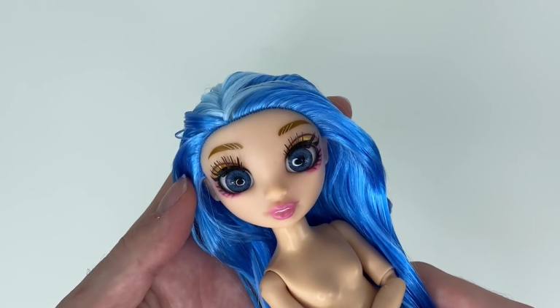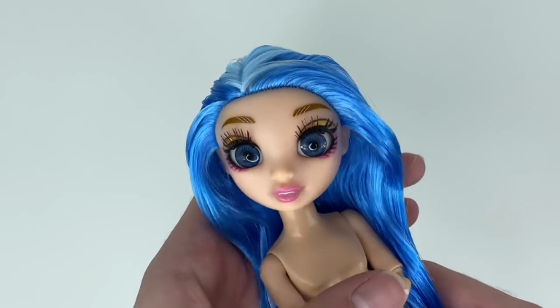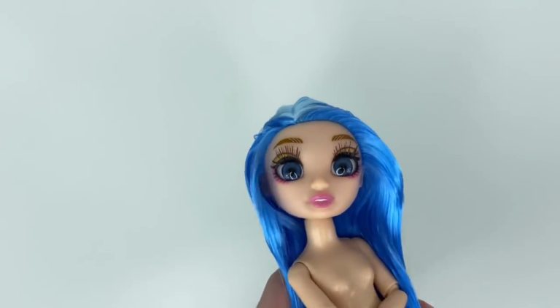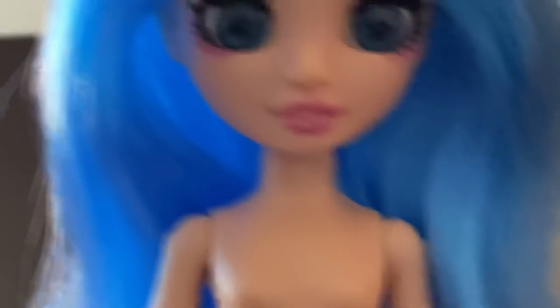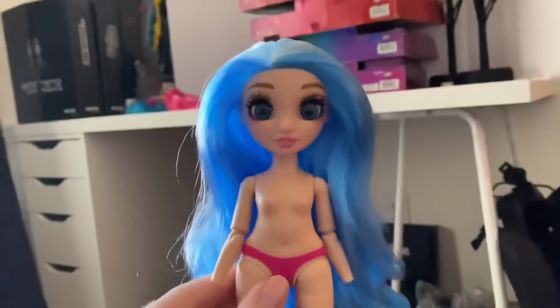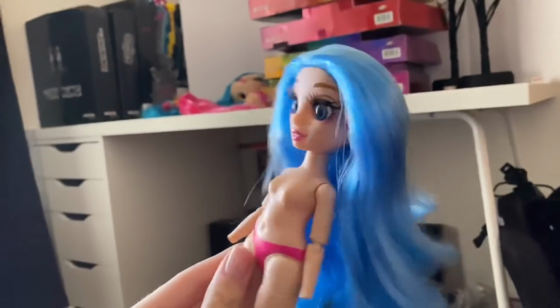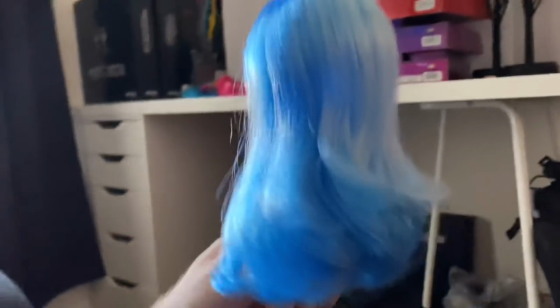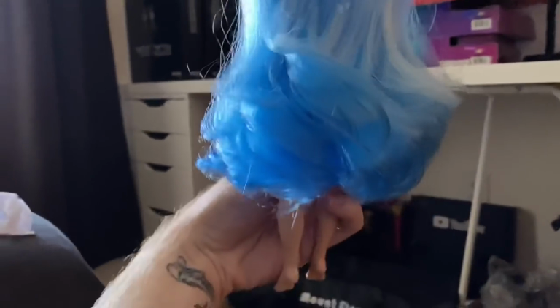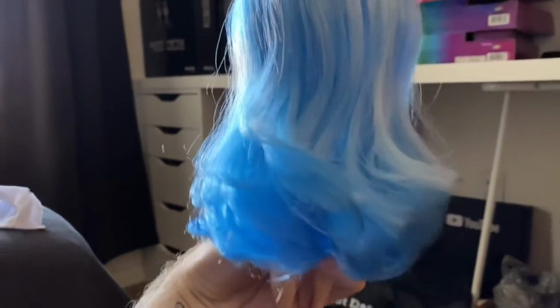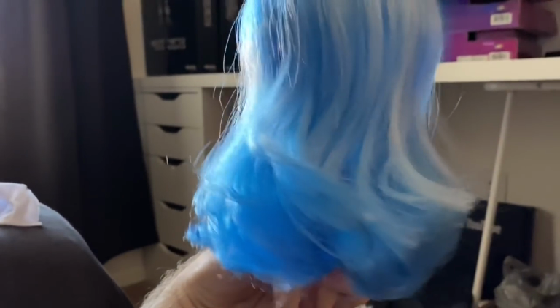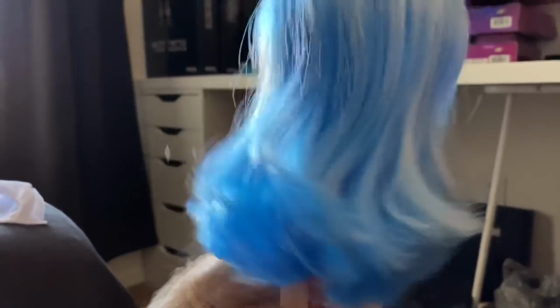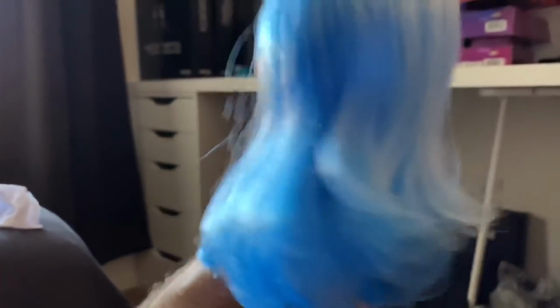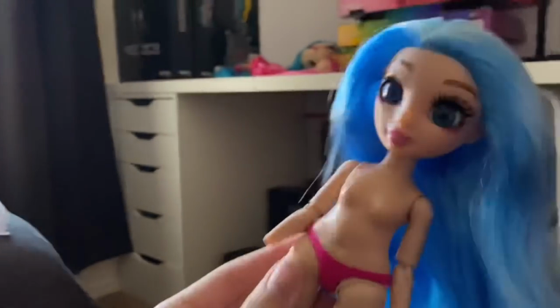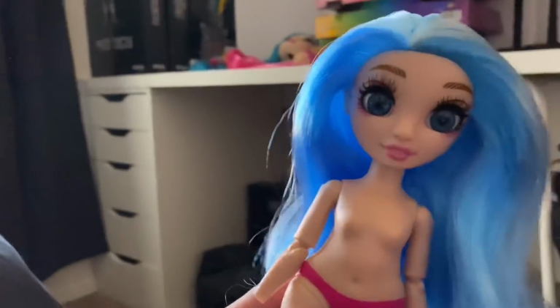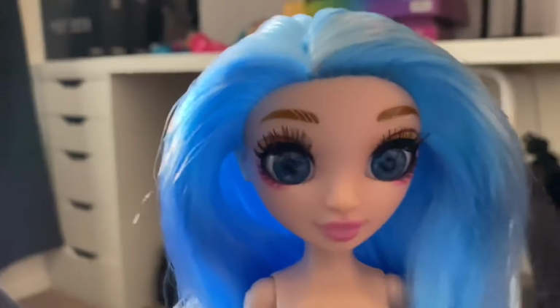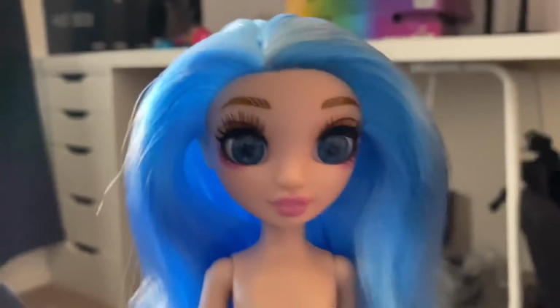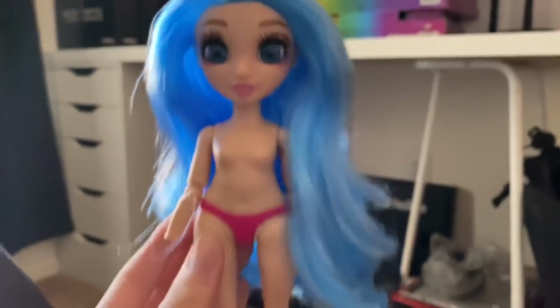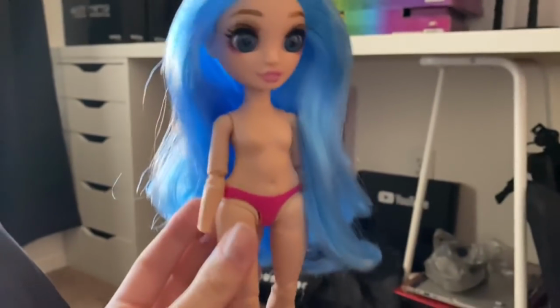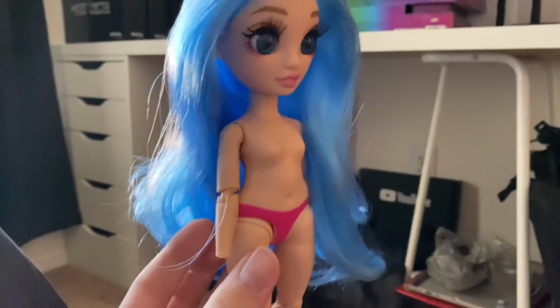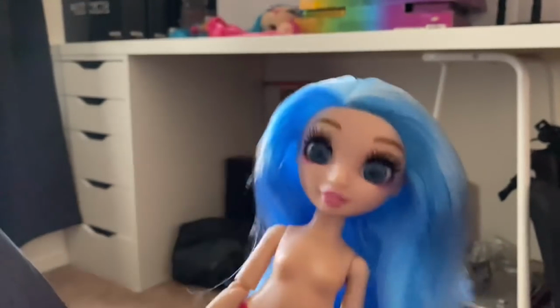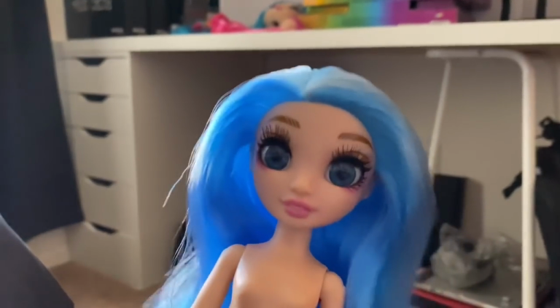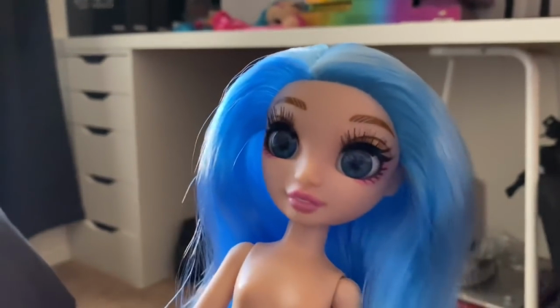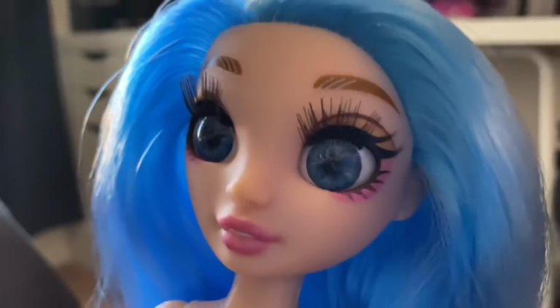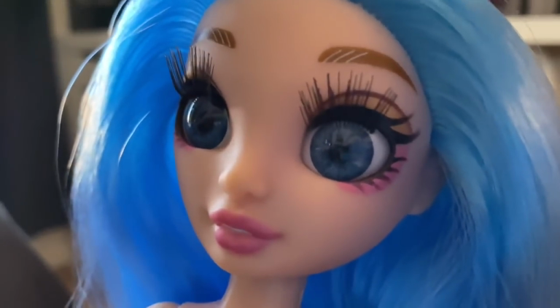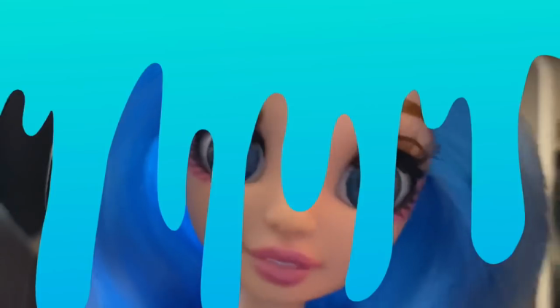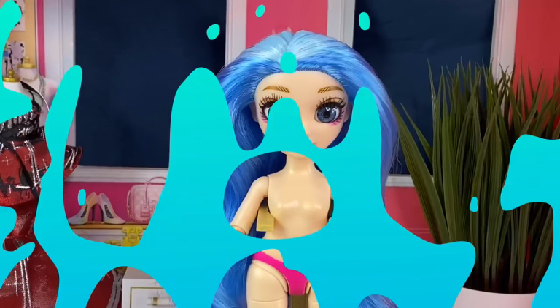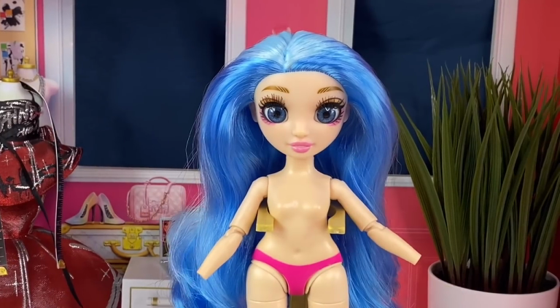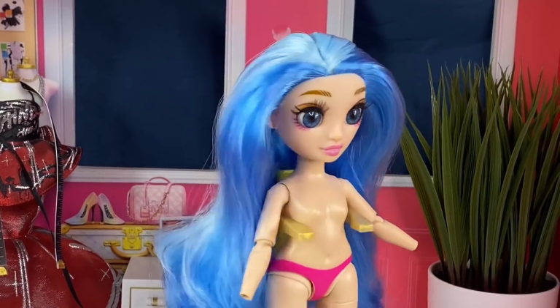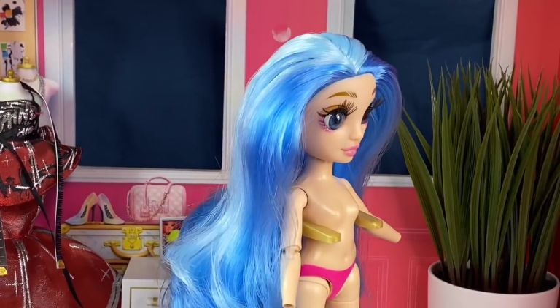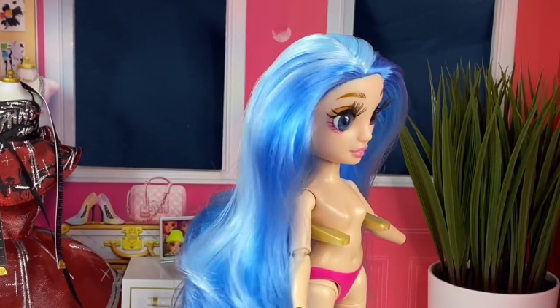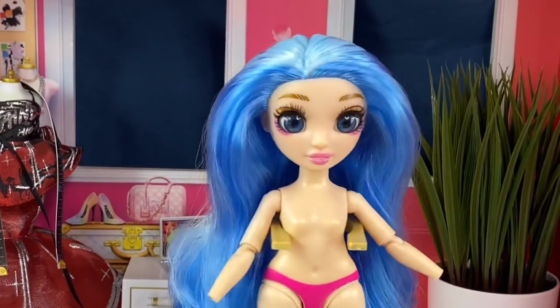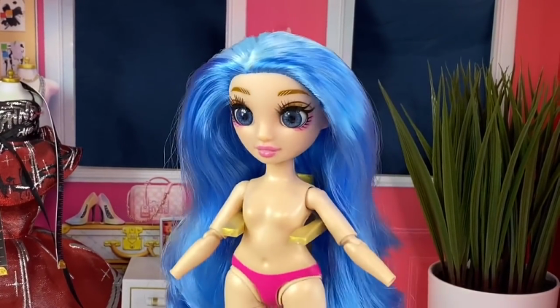Her hair was feeling a lot nicer after the boil wash — it kind of gagged me a little bit. After letting her hair dry overnight it was super soft and super bouncy. It's actually kind of reminding me of my good Skylar's hair and I'm kind of shocked by that.